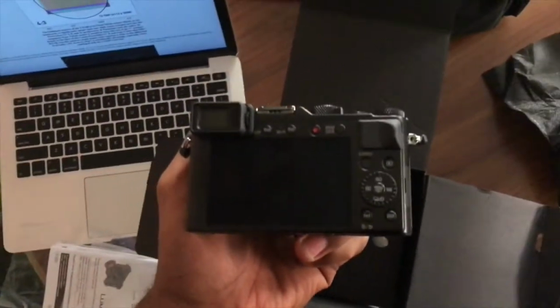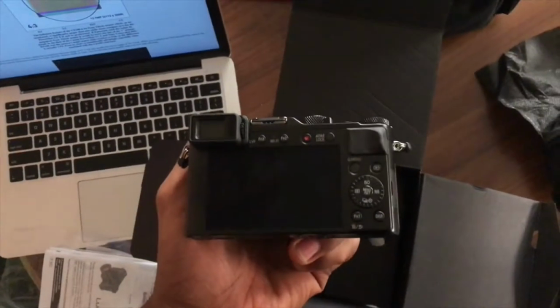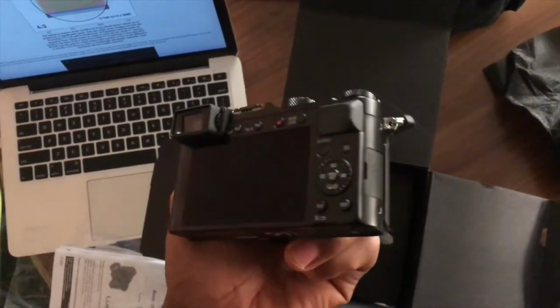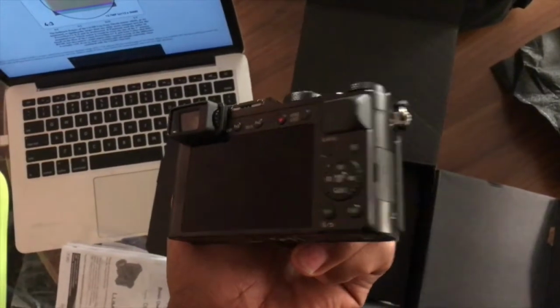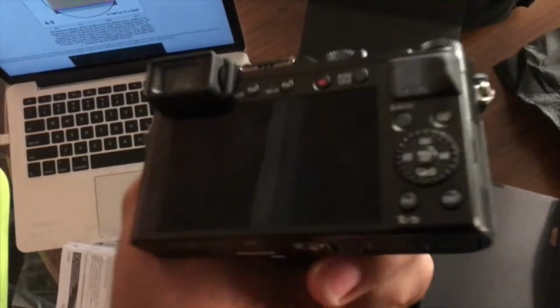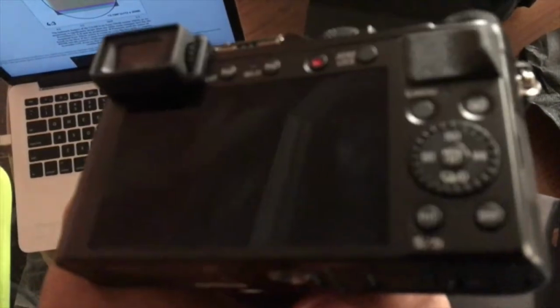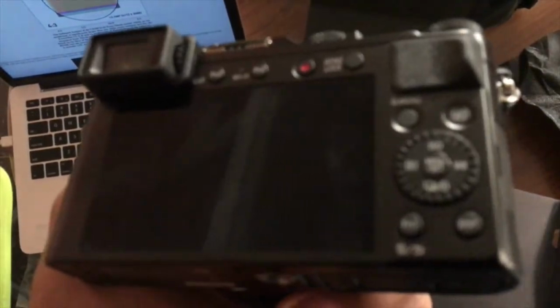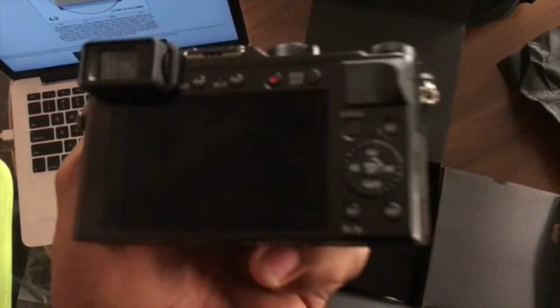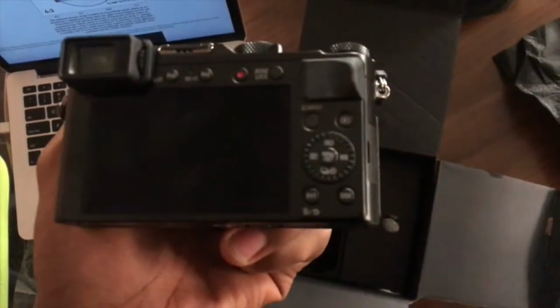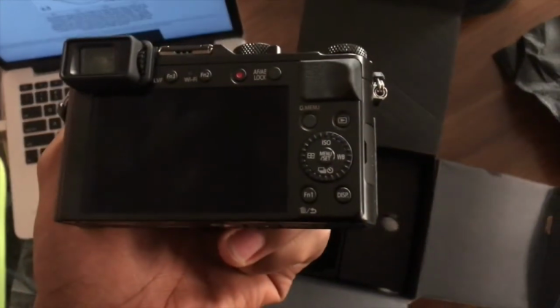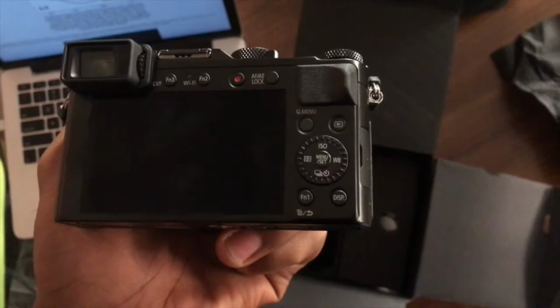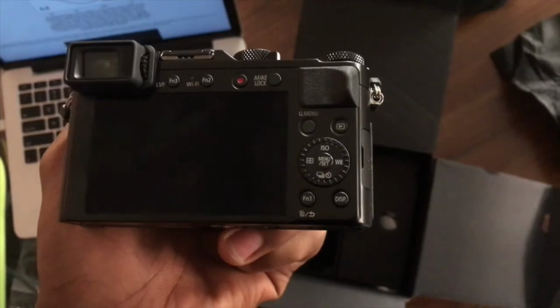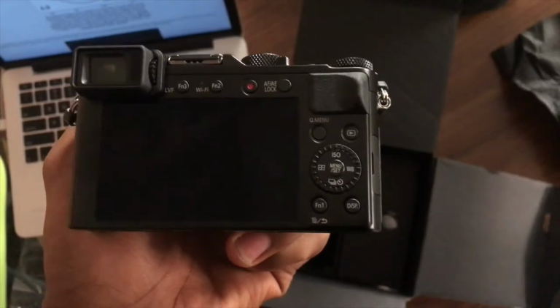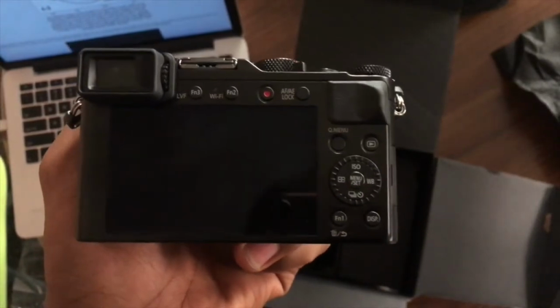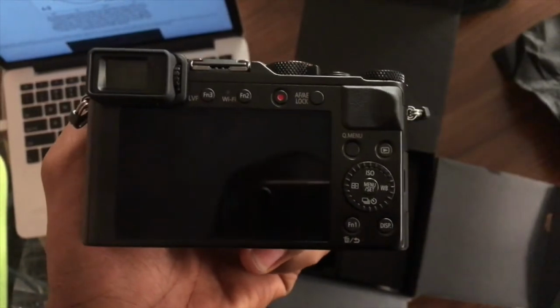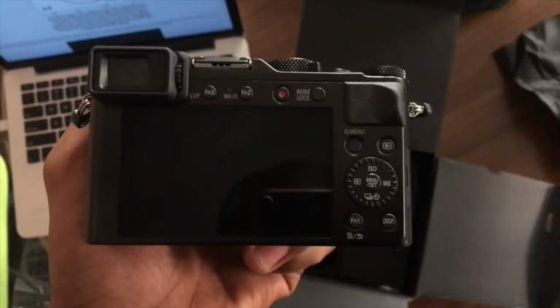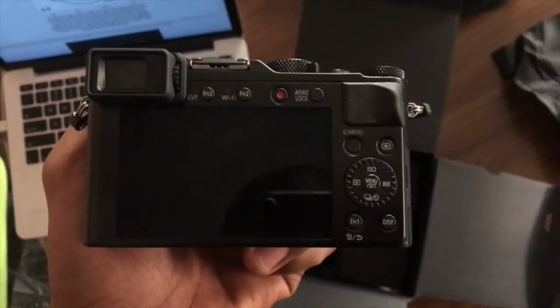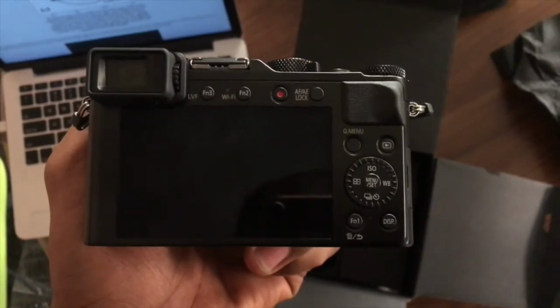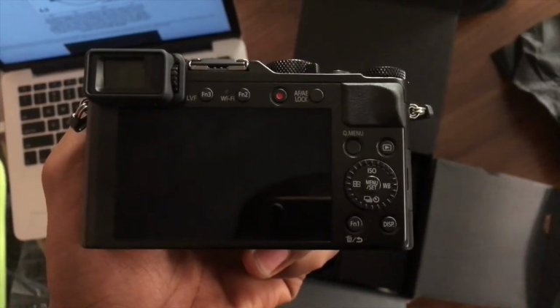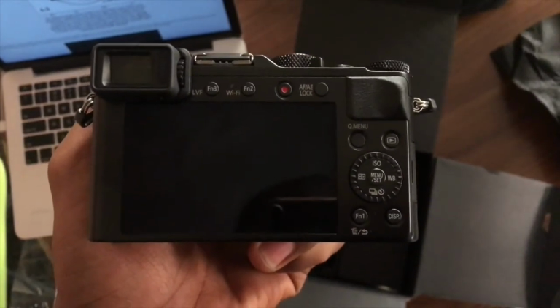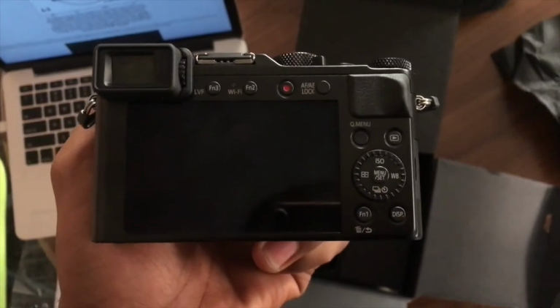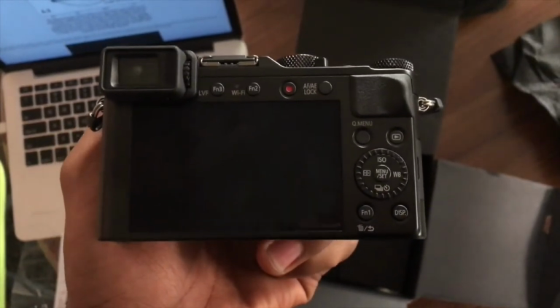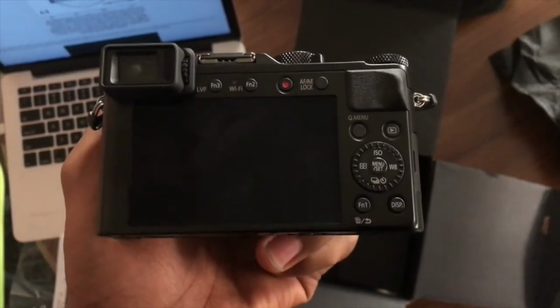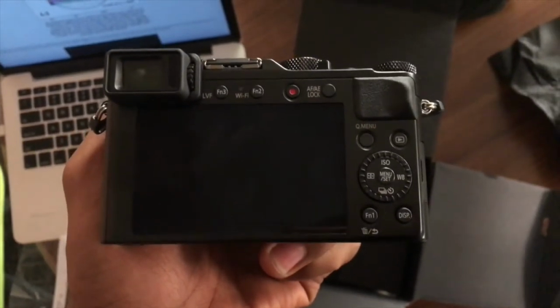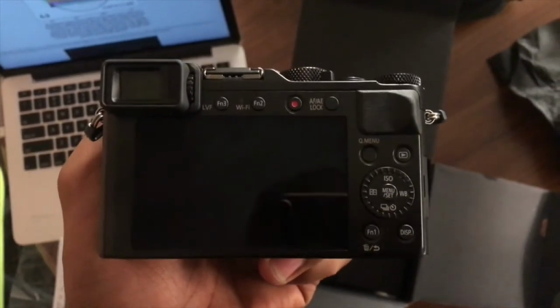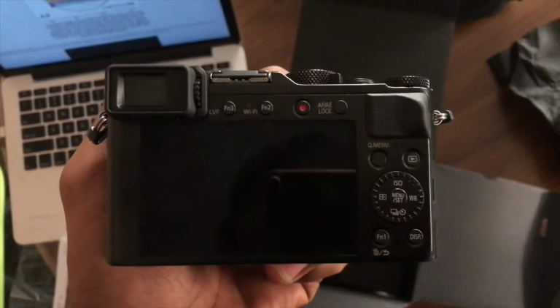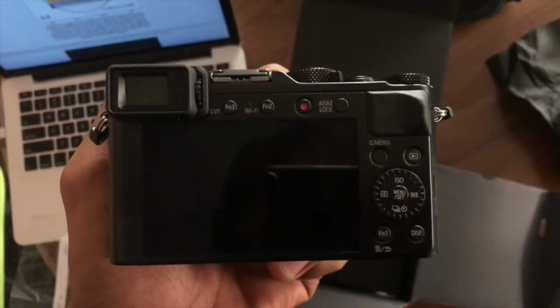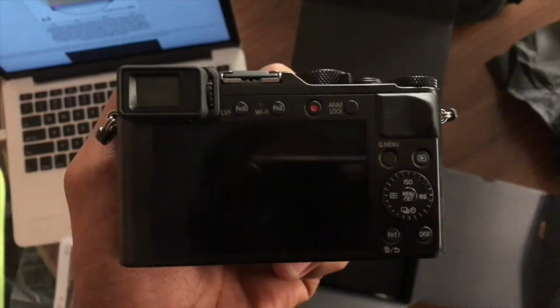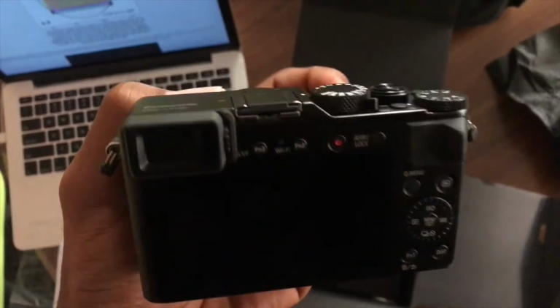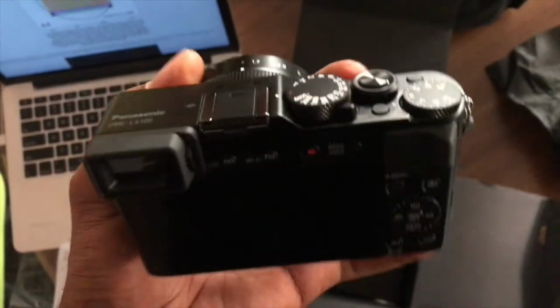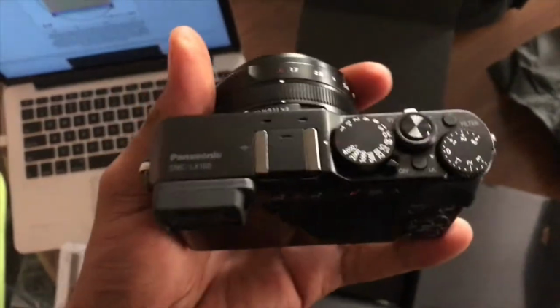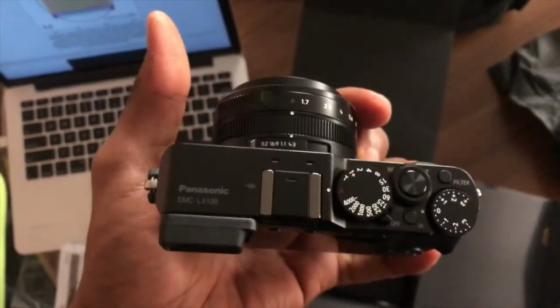I don't know if you can see all the stuff on the back — there's ISO and all the camera functions on the back.